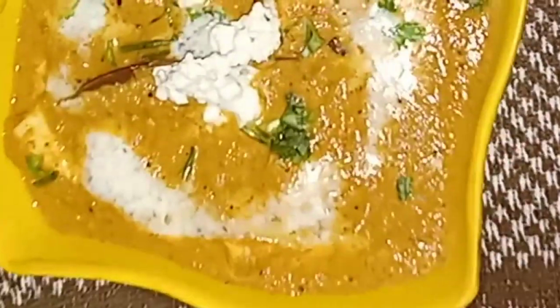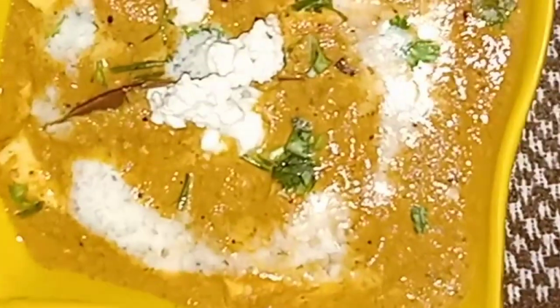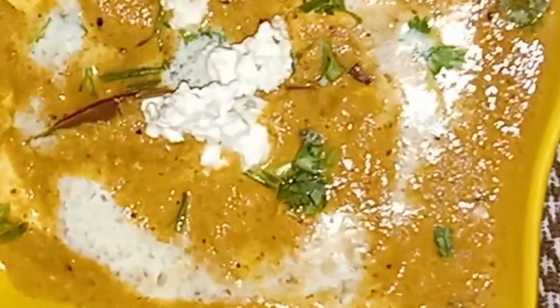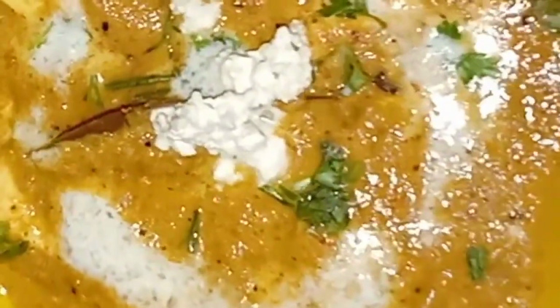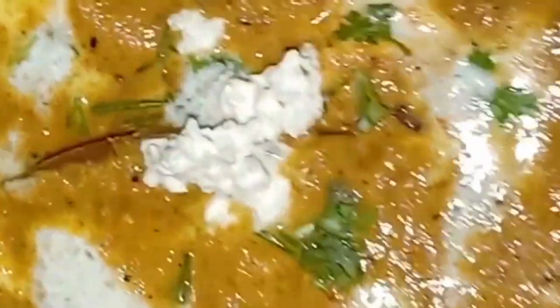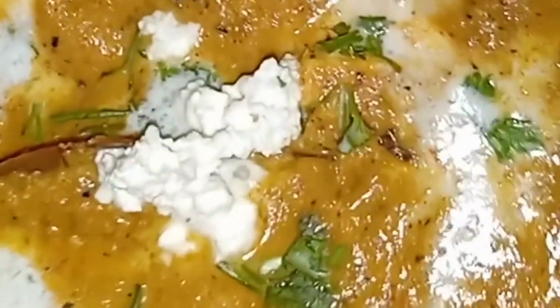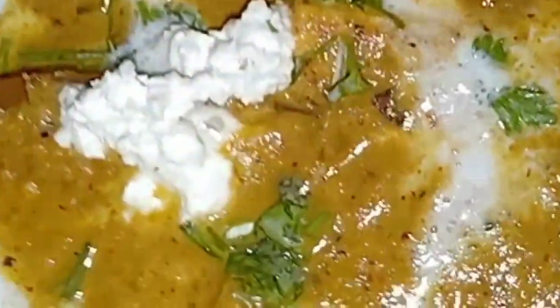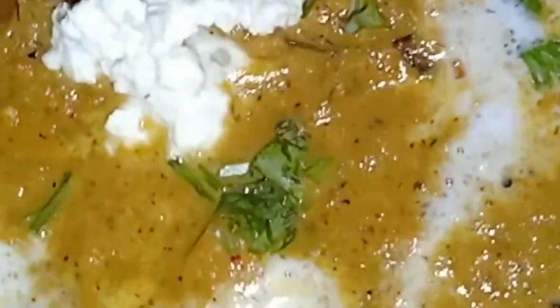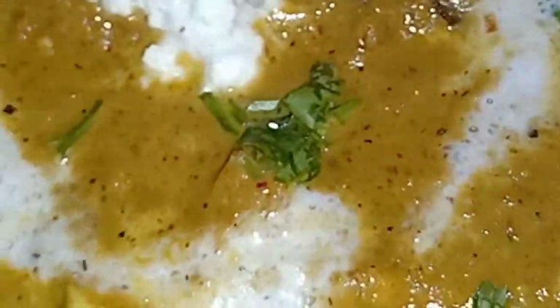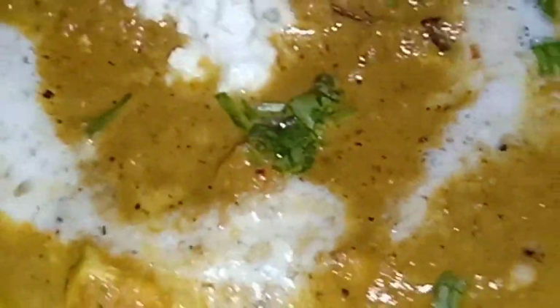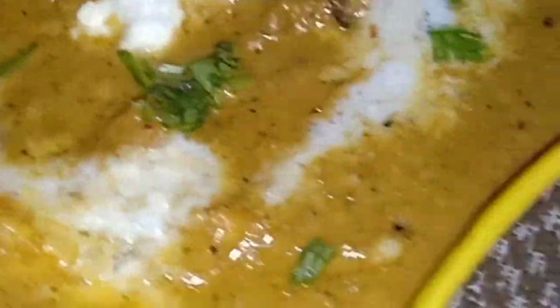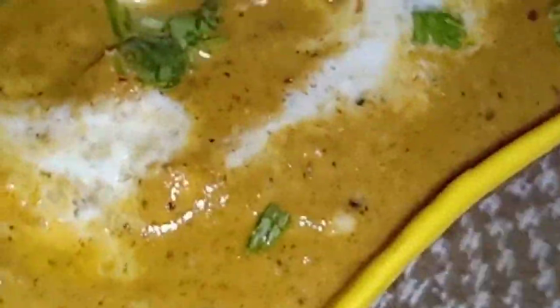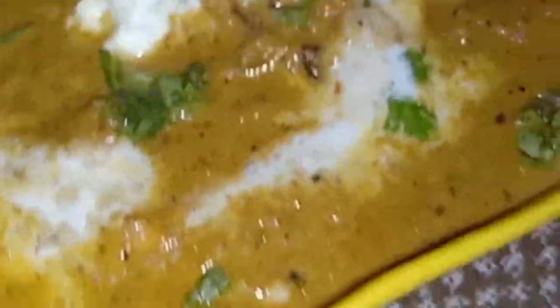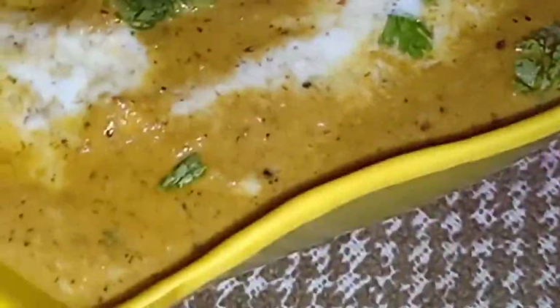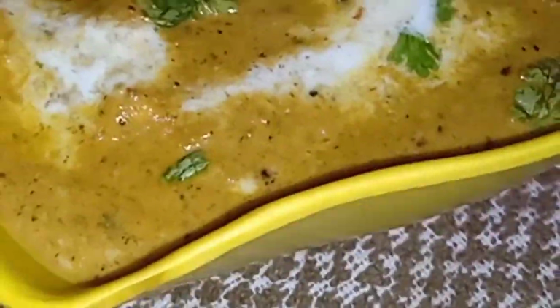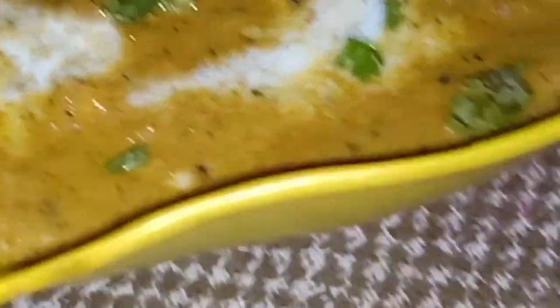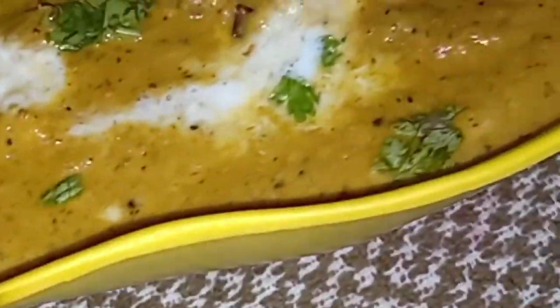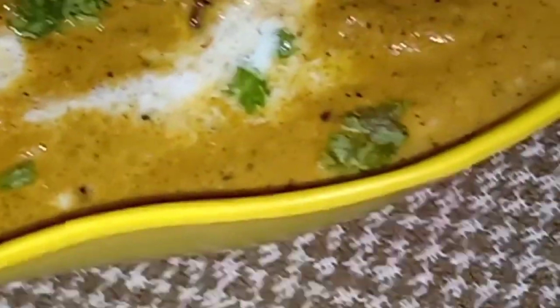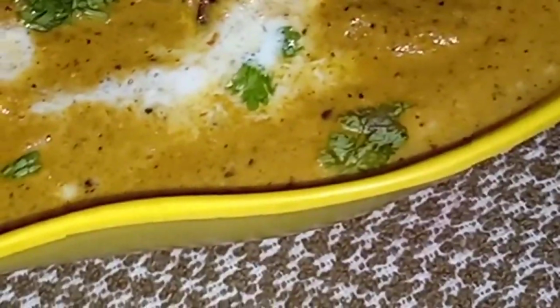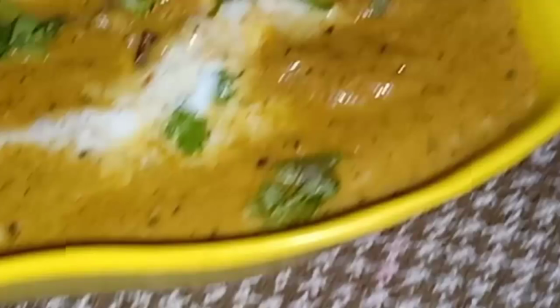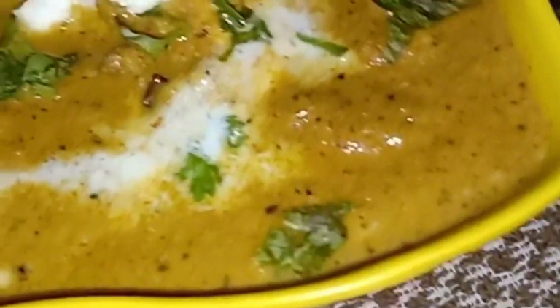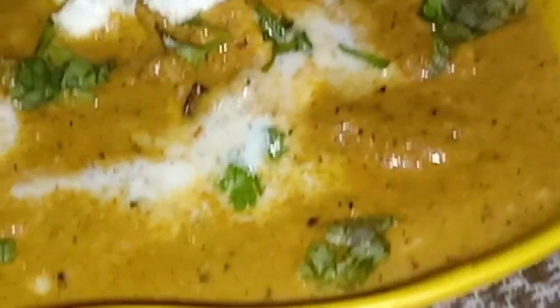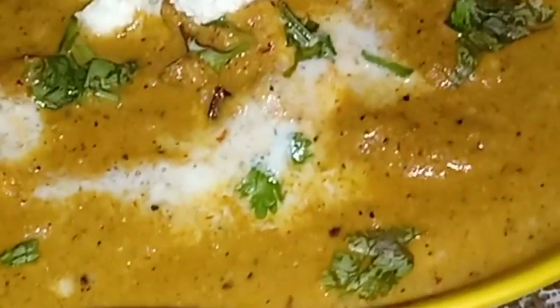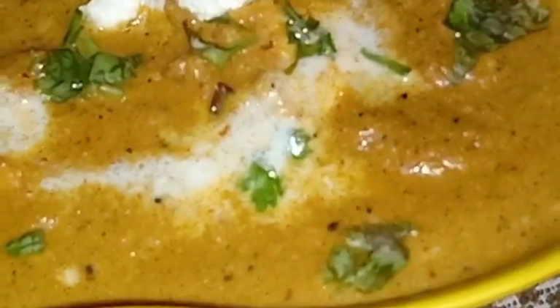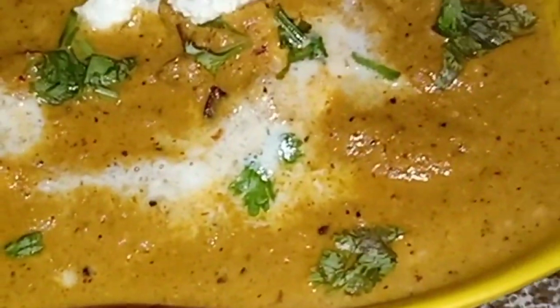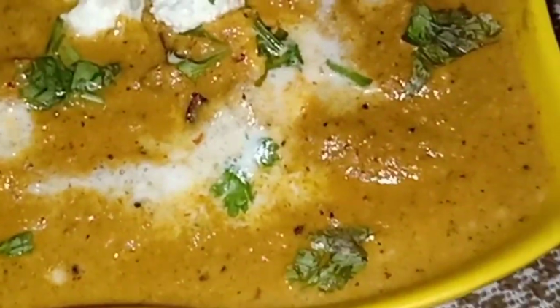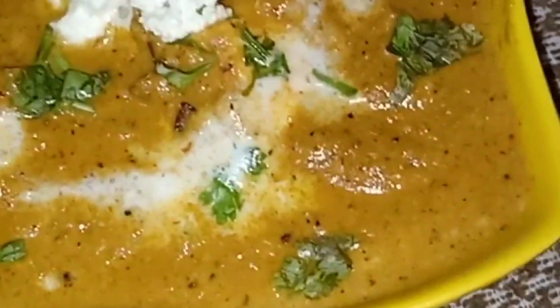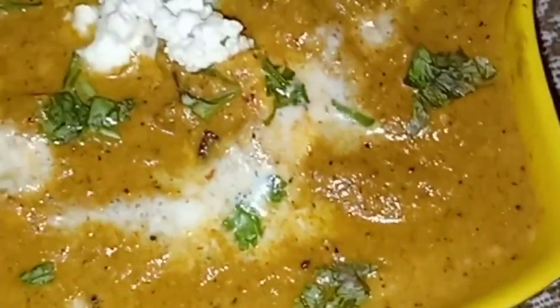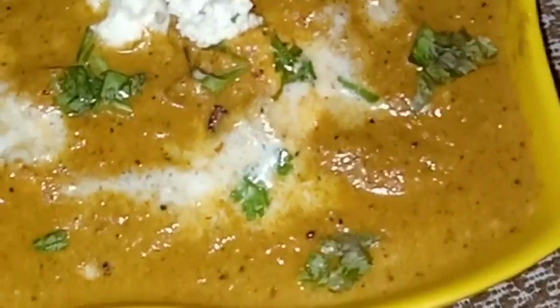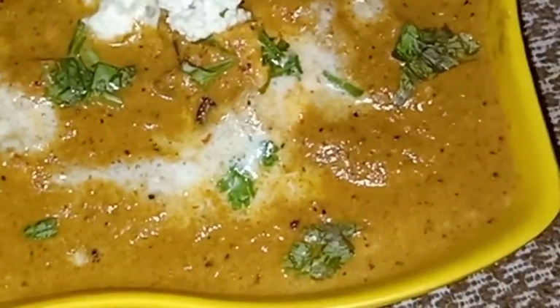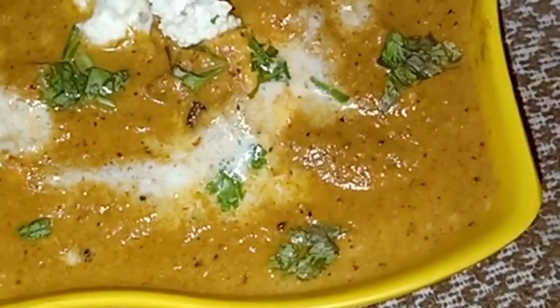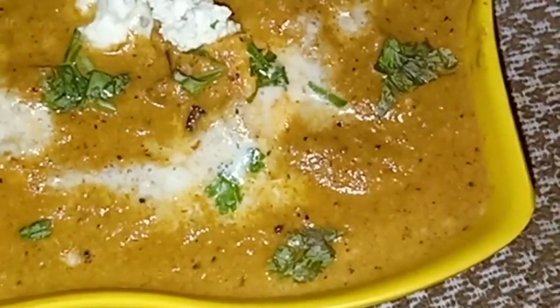Today I am going to share with you a very yummy, tasty recipe: Butter Paneer Masala. This is so healthy and so yummy. Let's note the ingredients.